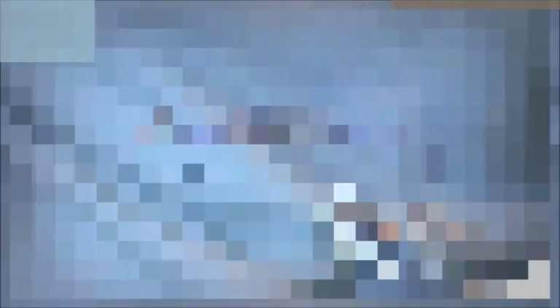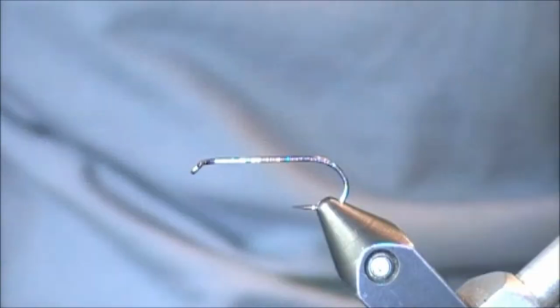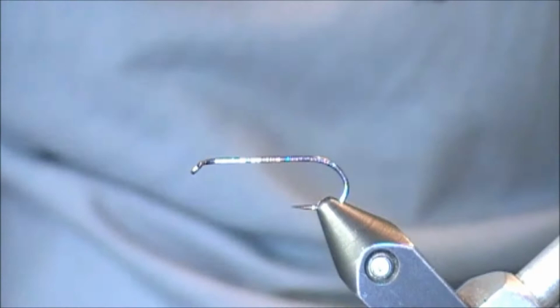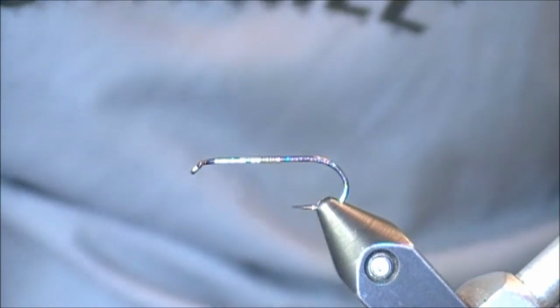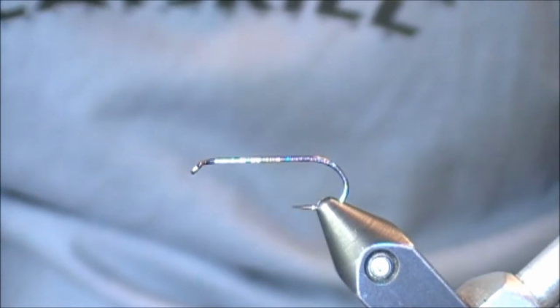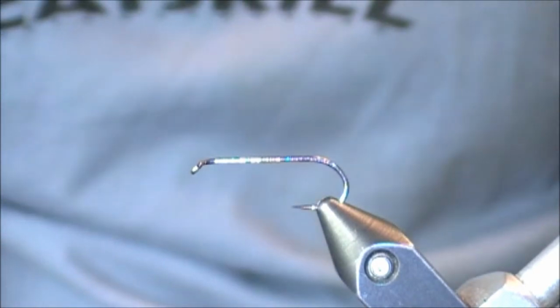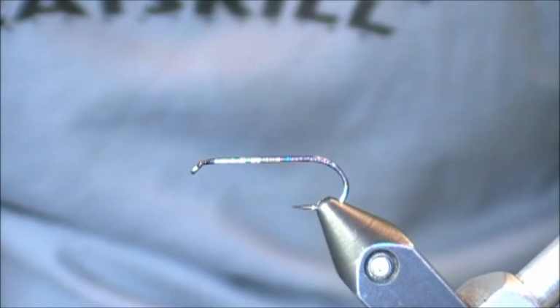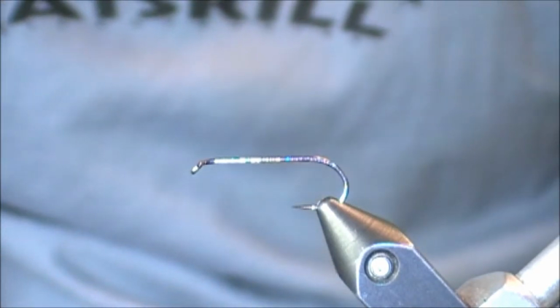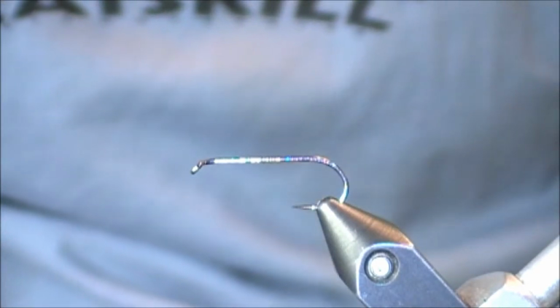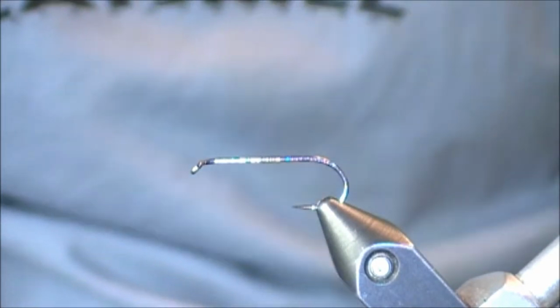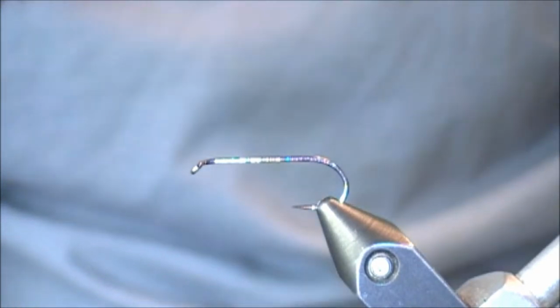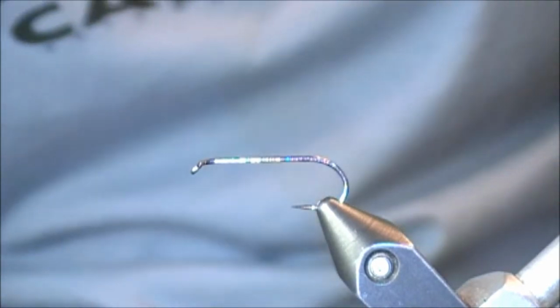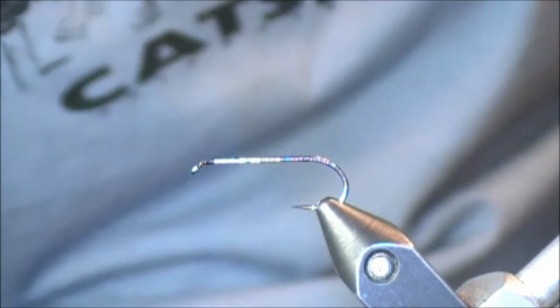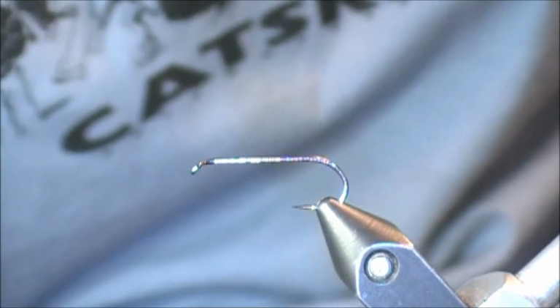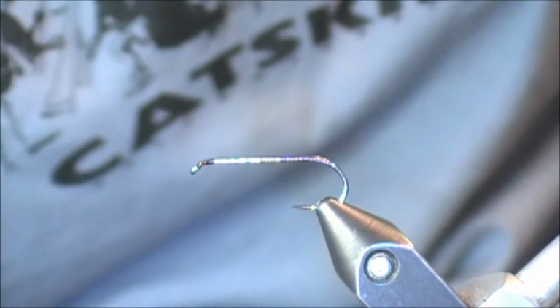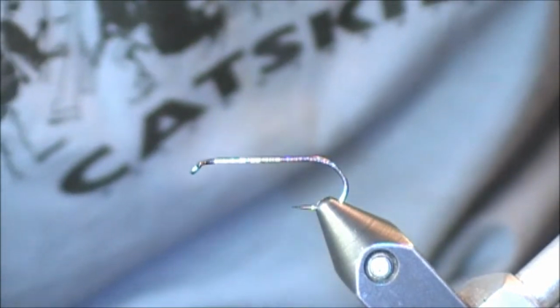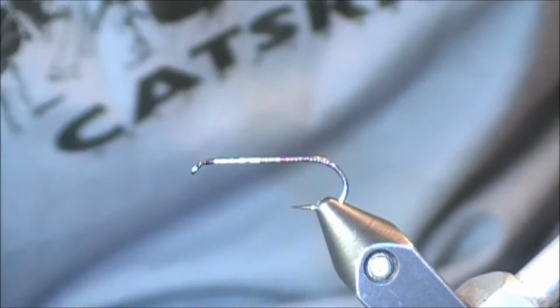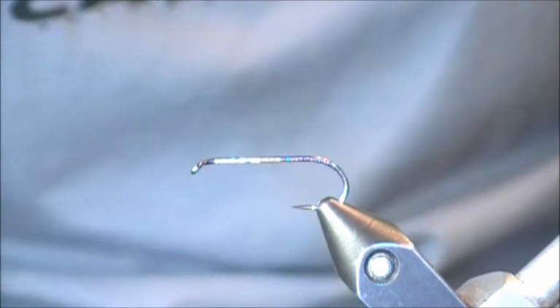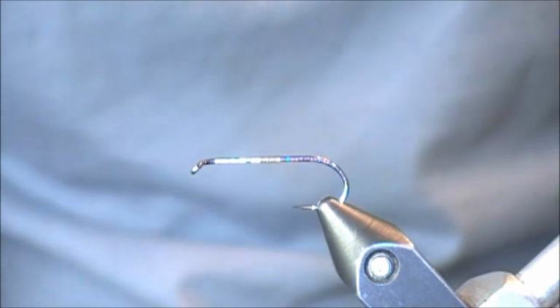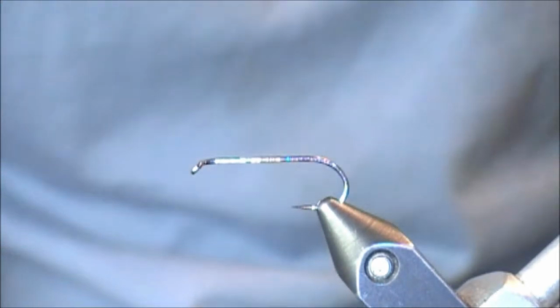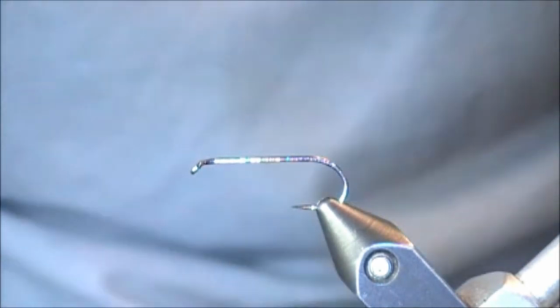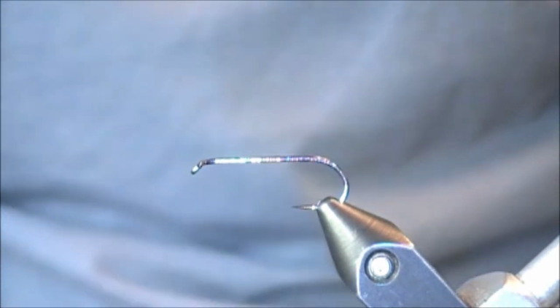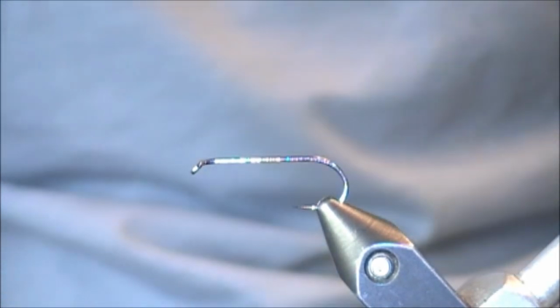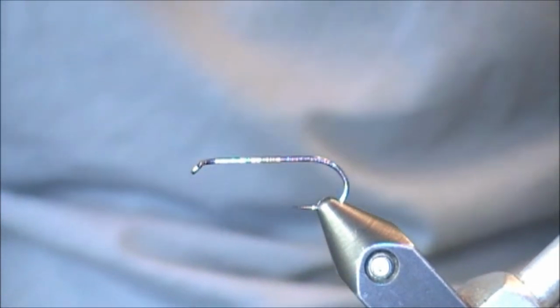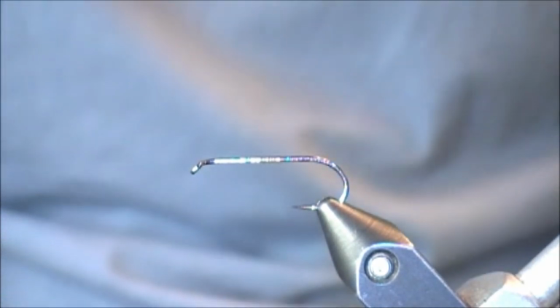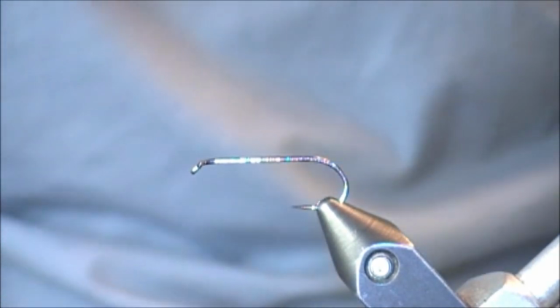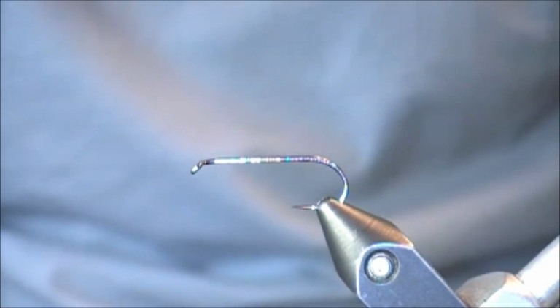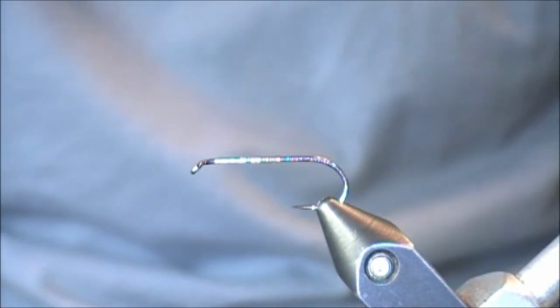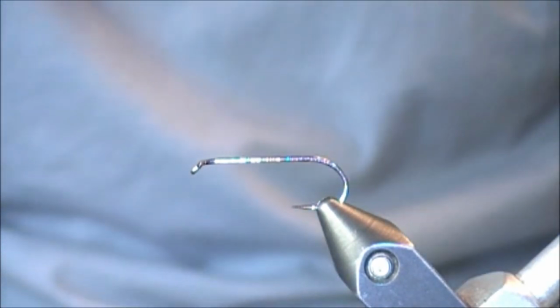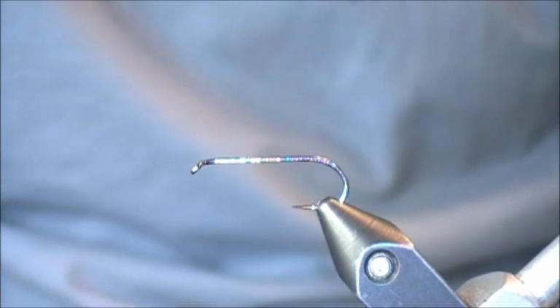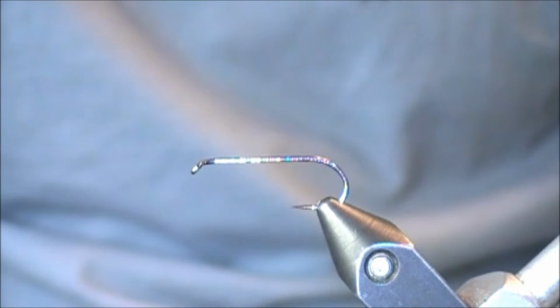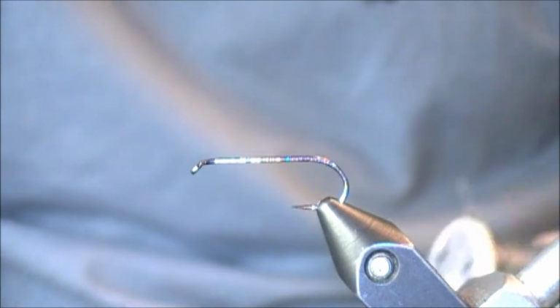Hi everybody and thanks for viewing this YouTube fly tying tutorial. For this video I'm not going to be tying a specific fly, instead I'm going to be concentrating on some tips and techniques when using lead wire.